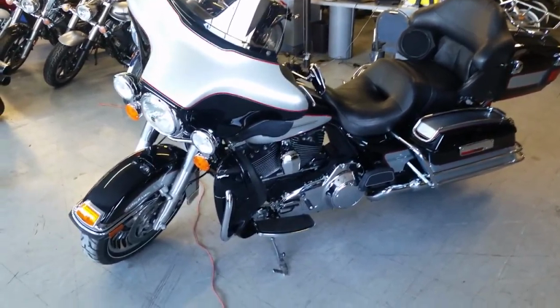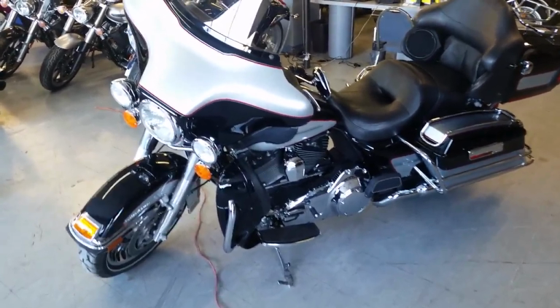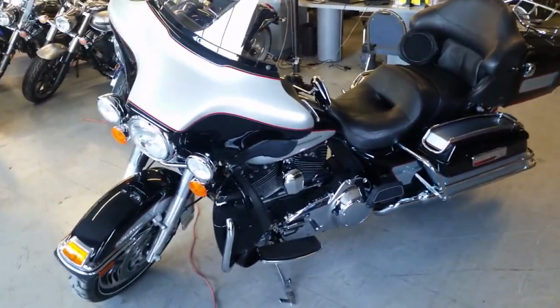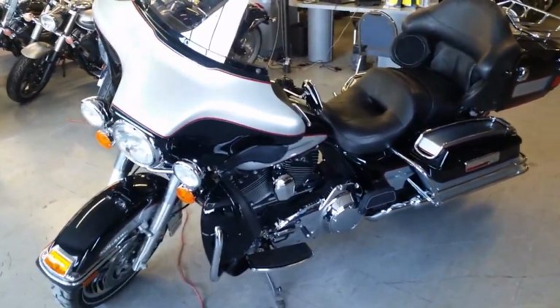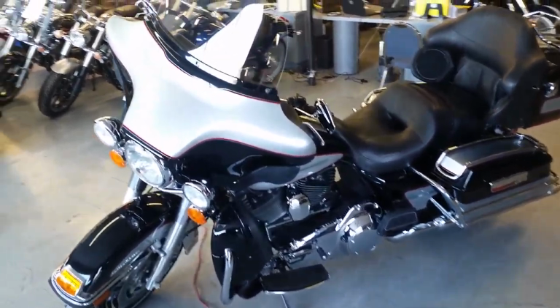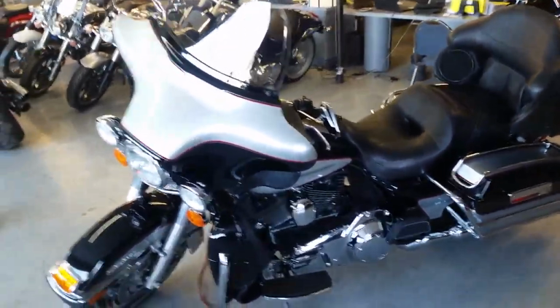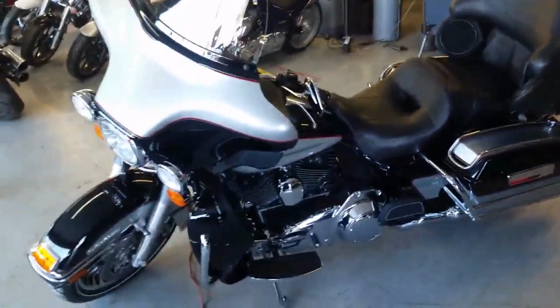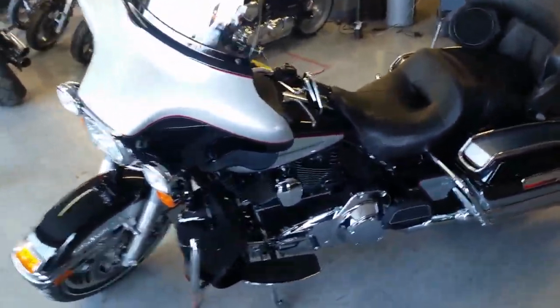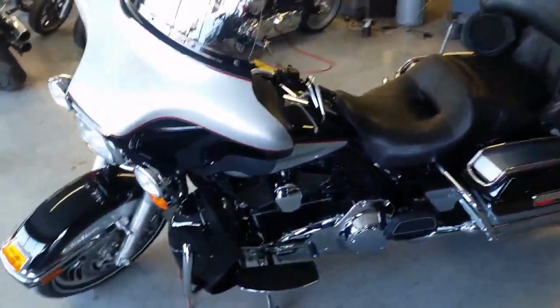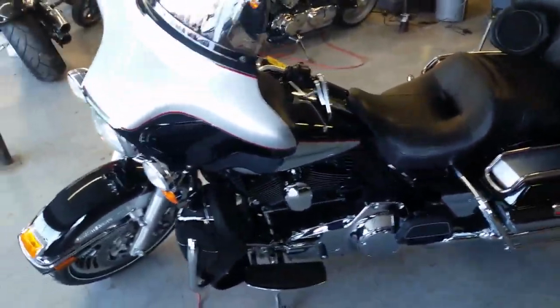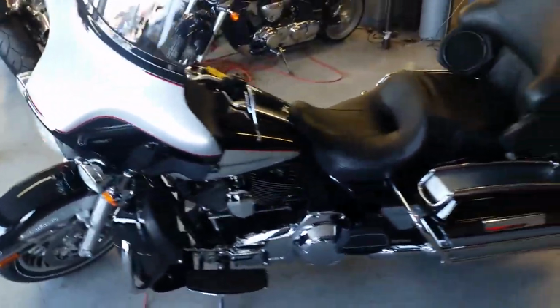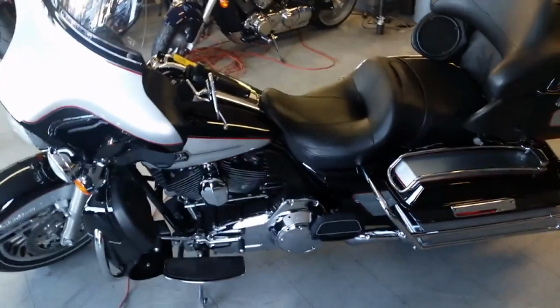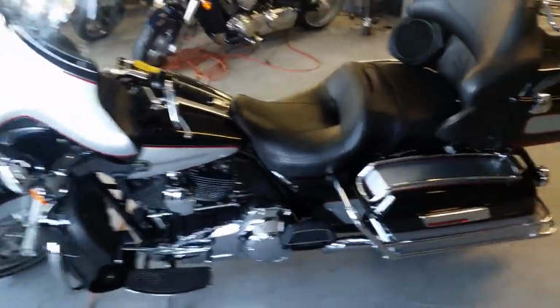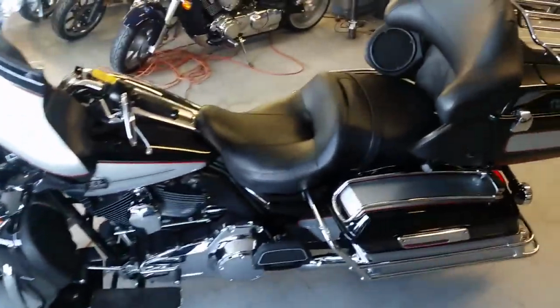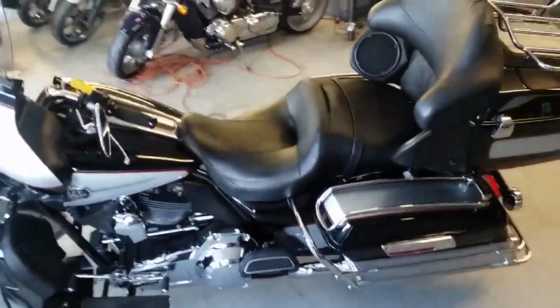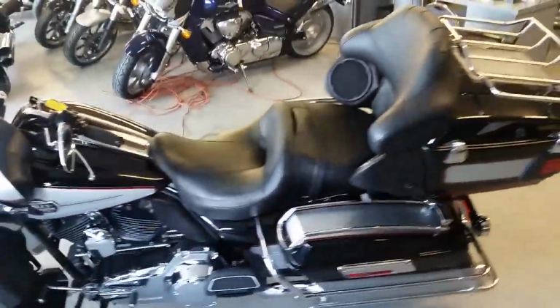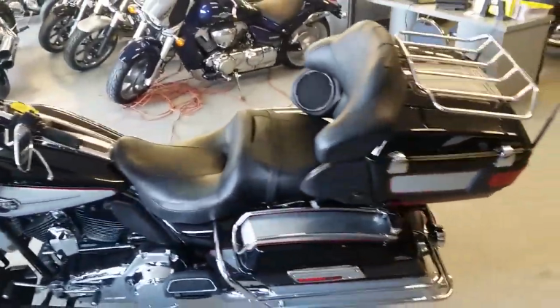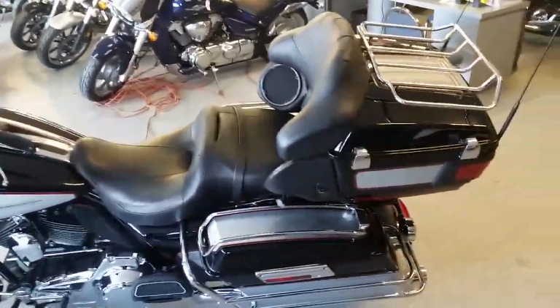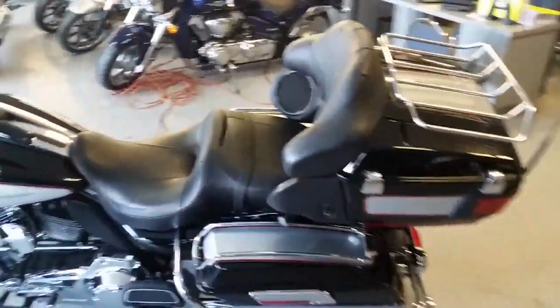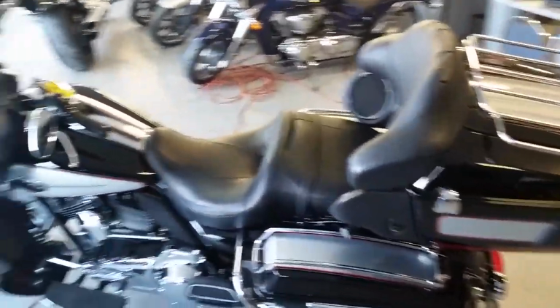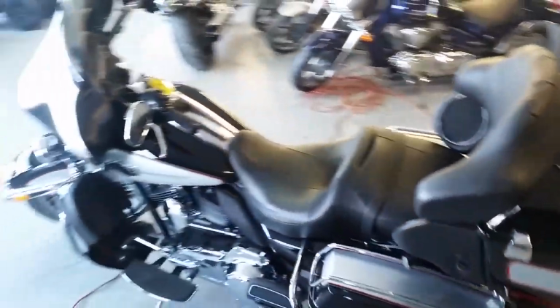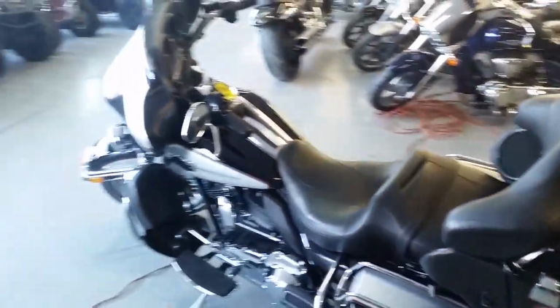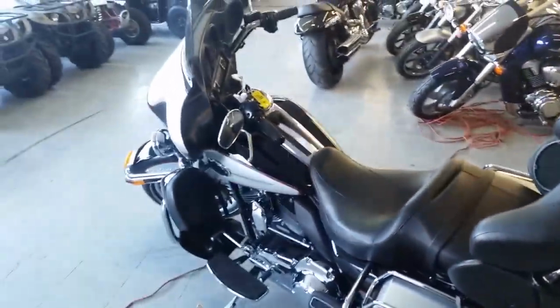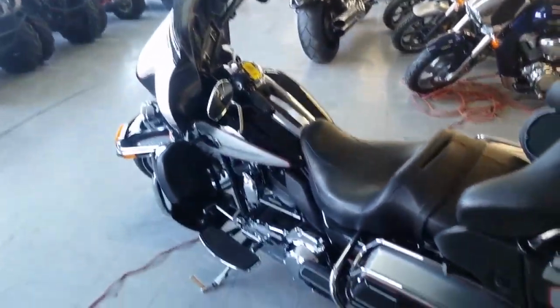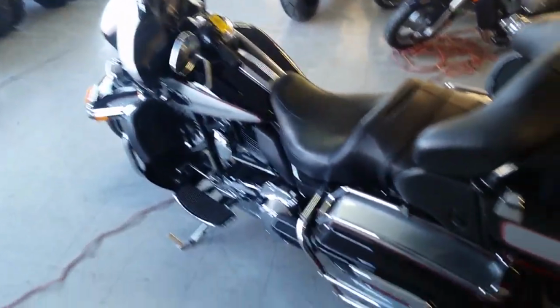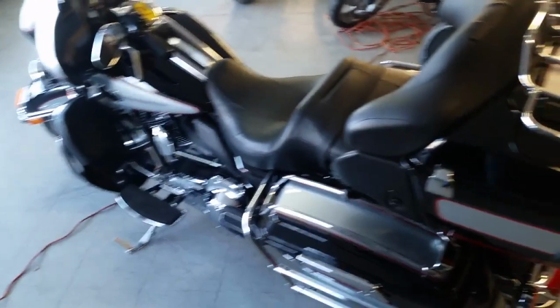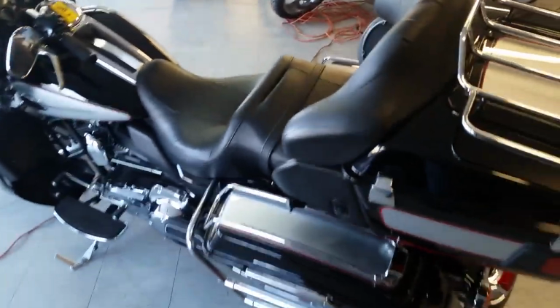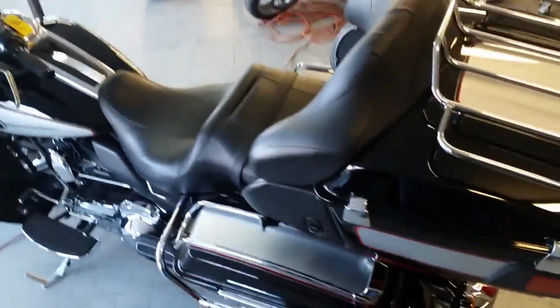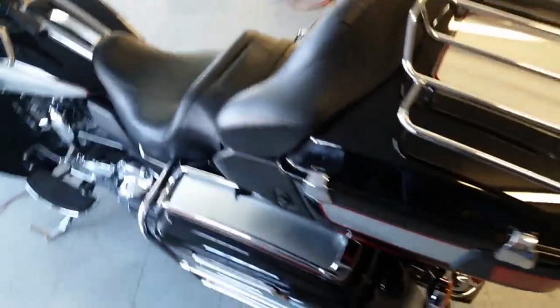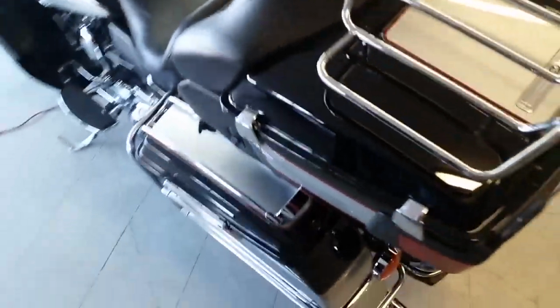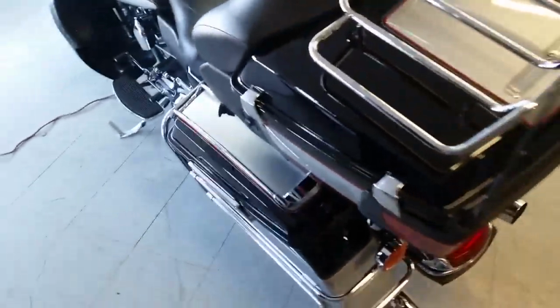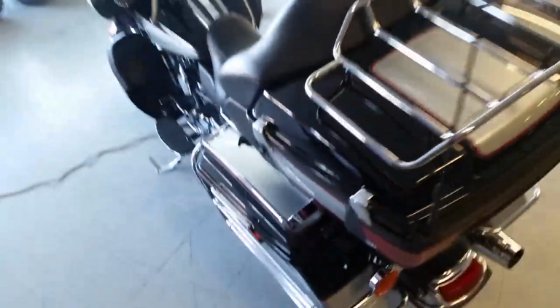At Approval Powersports, we have guaranteed financing for every Harley-Davidson we have. Today we have a 2010 Harley-Davidson Electroglide Ultra Classic for sale. This thing's in vivid black and brilliant silver.